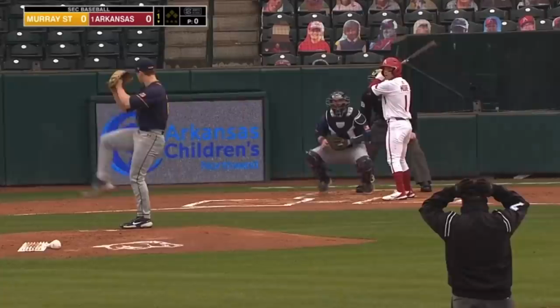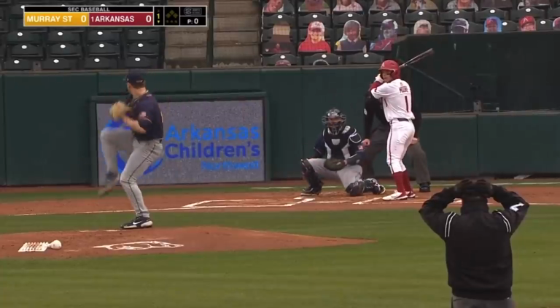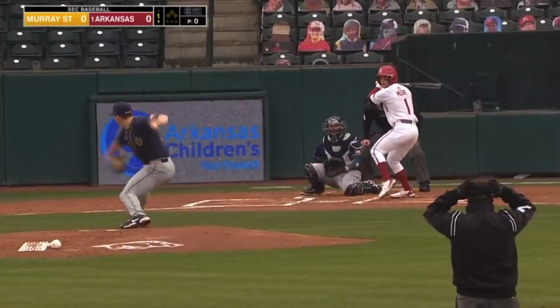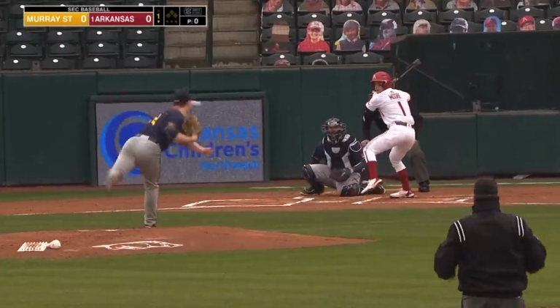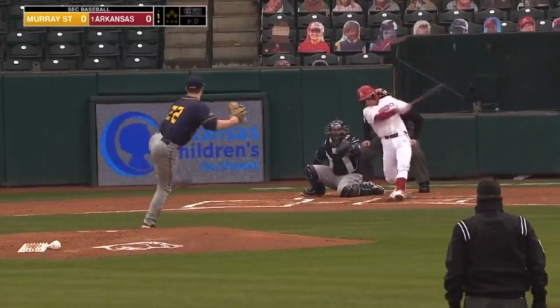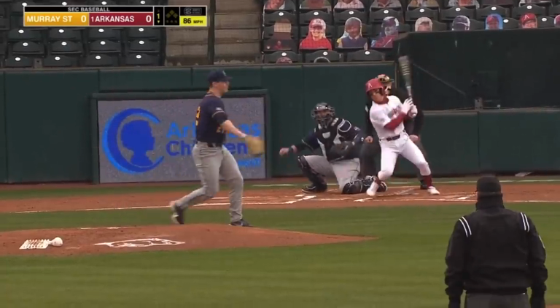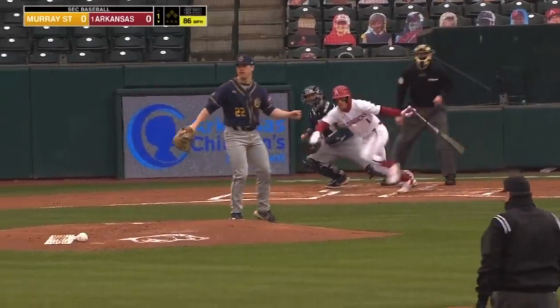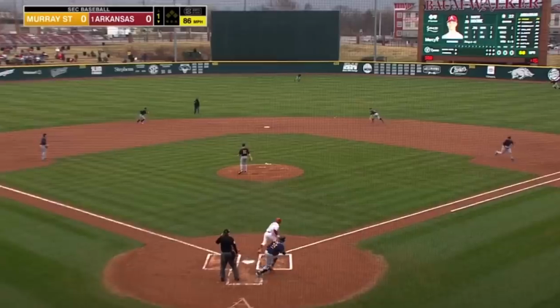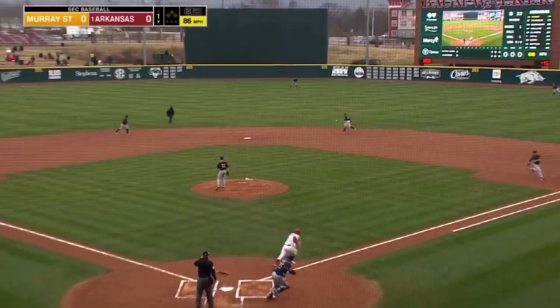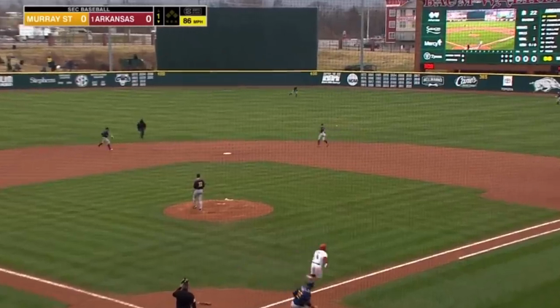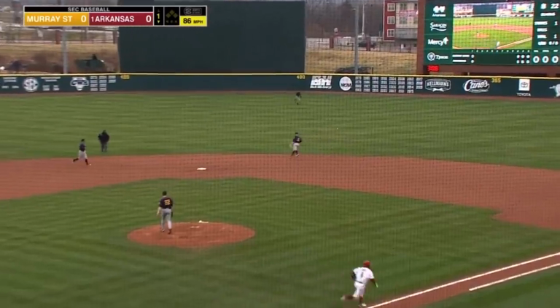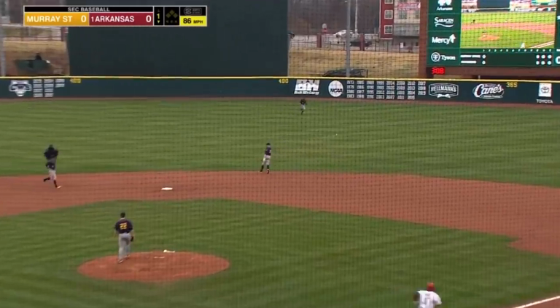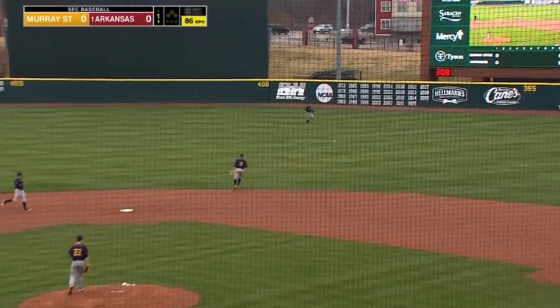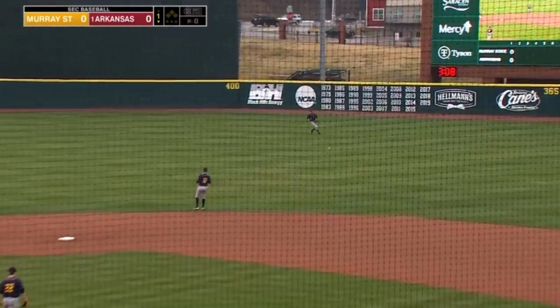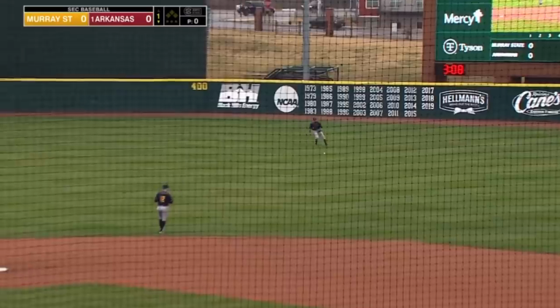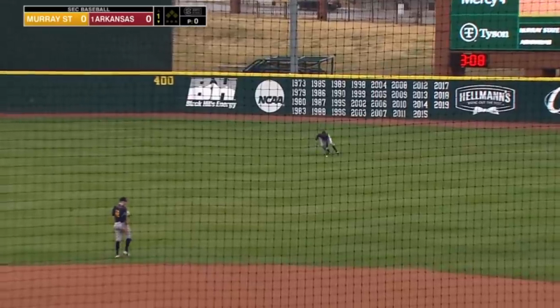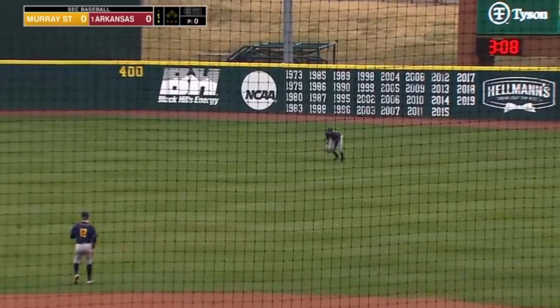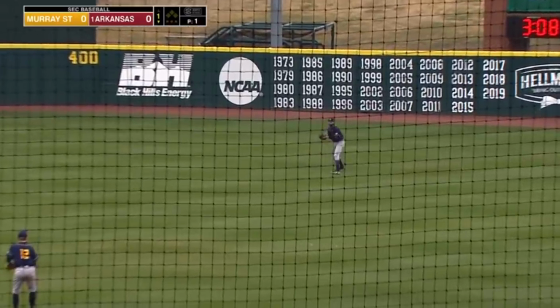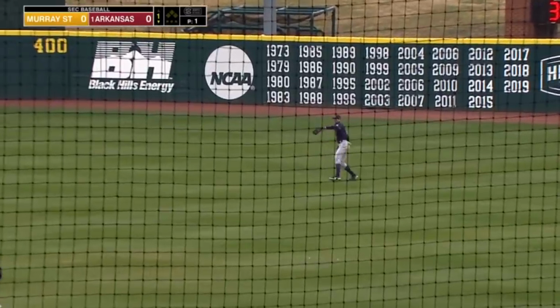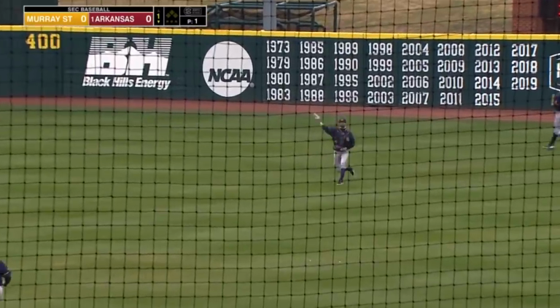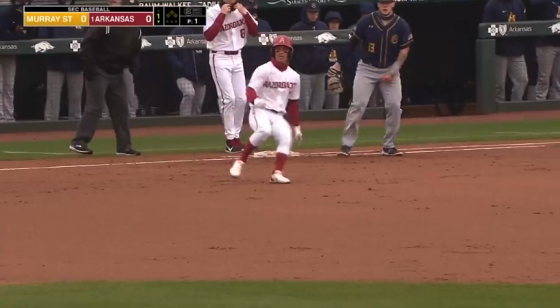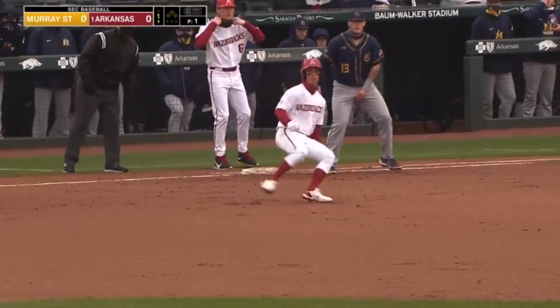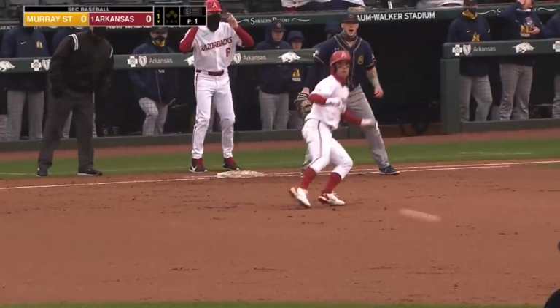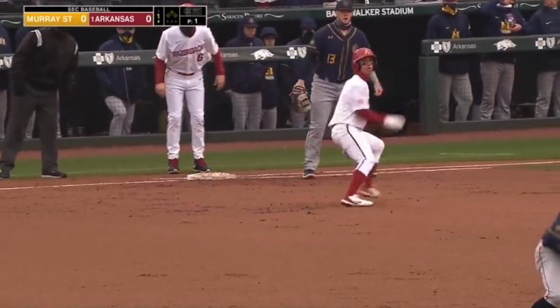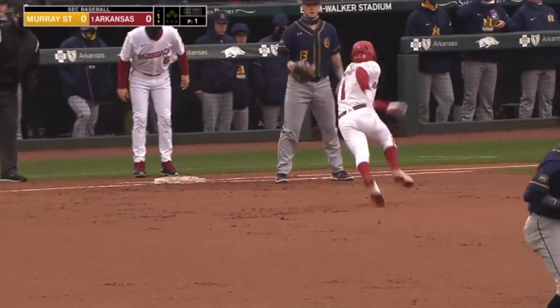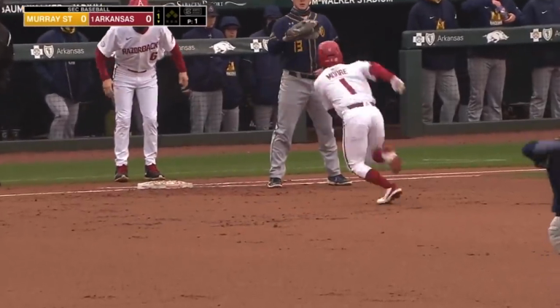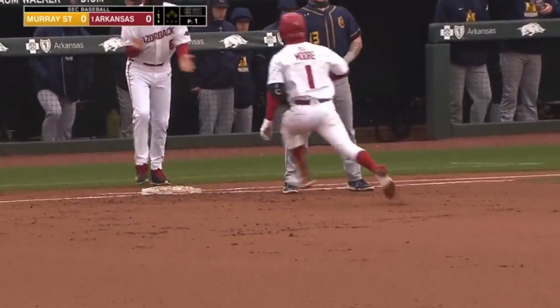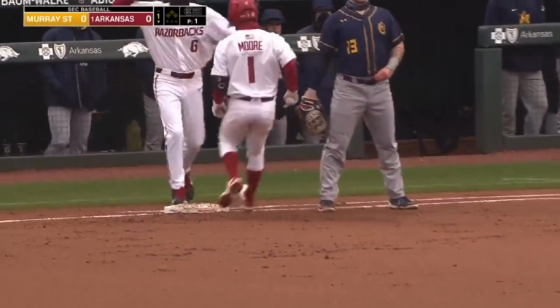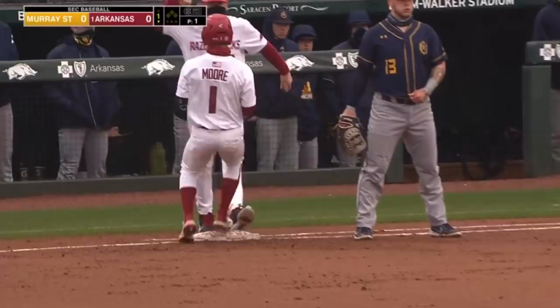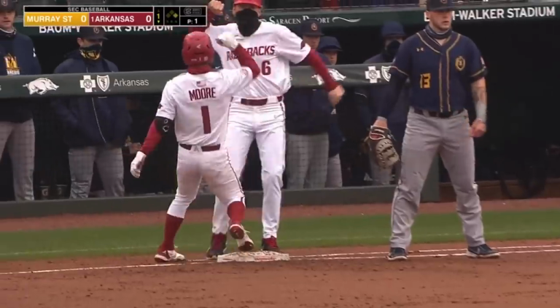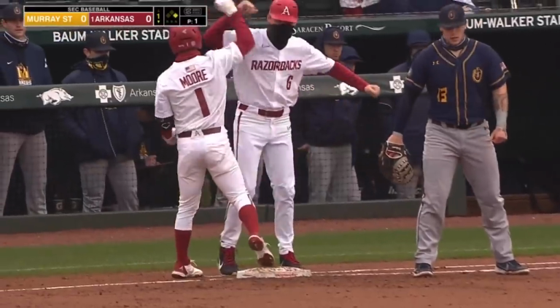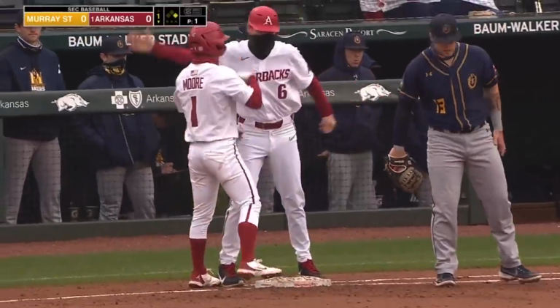Warren is hoping that's going to happen with him again this season. Robert Moore goes first pitch swinging and slaps a base hit past the second baseman. Hogs off and rolling with a first pitch single from the sophomore.